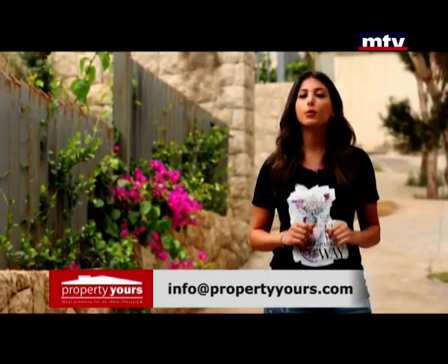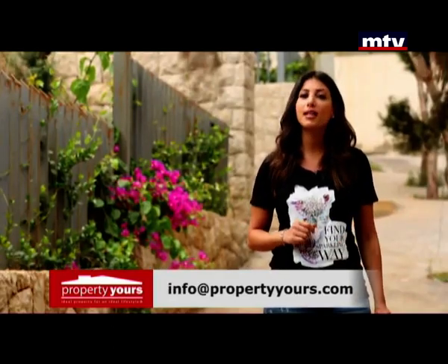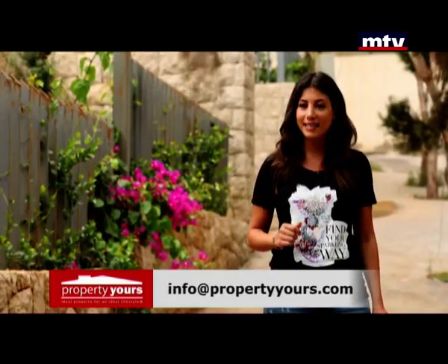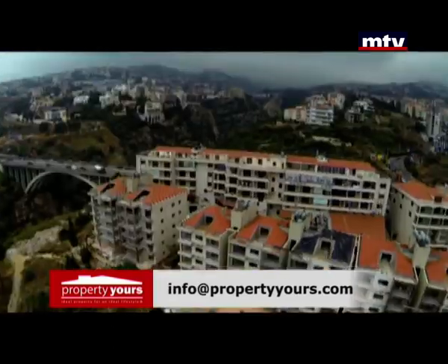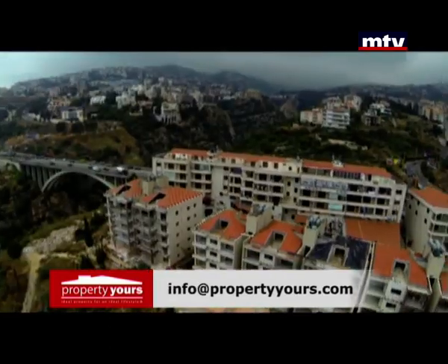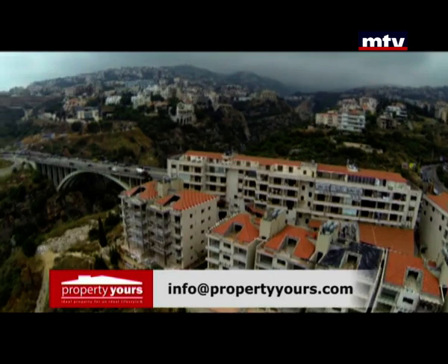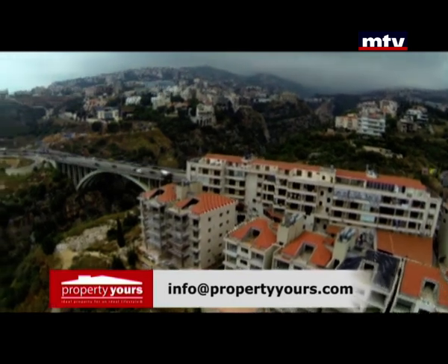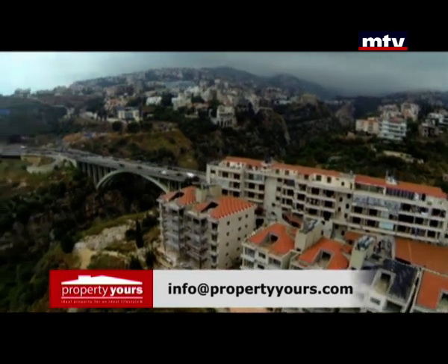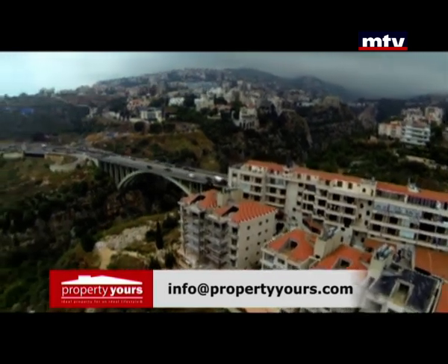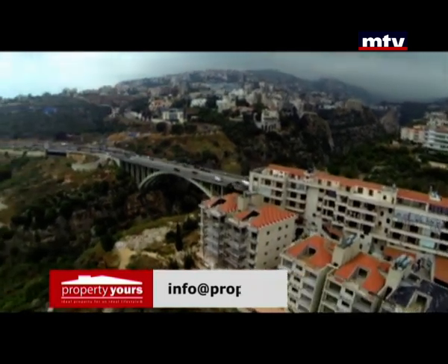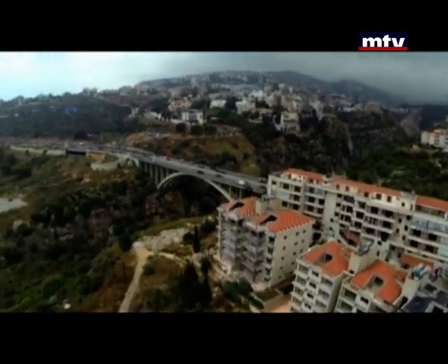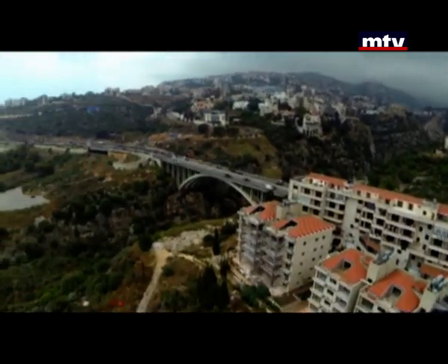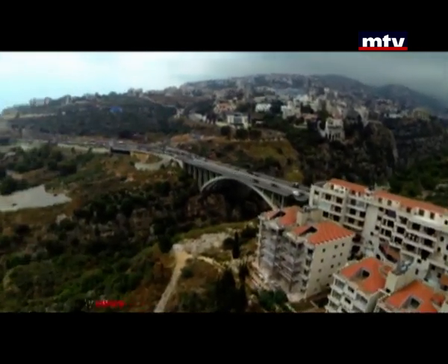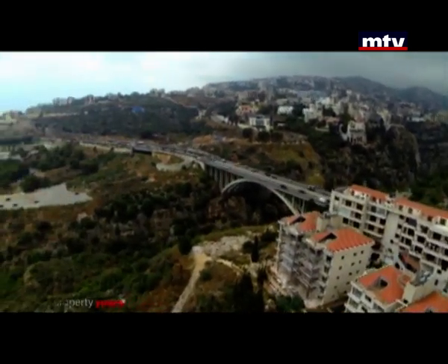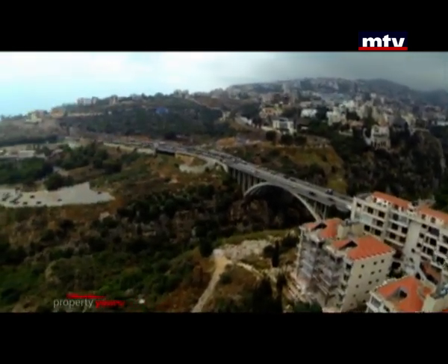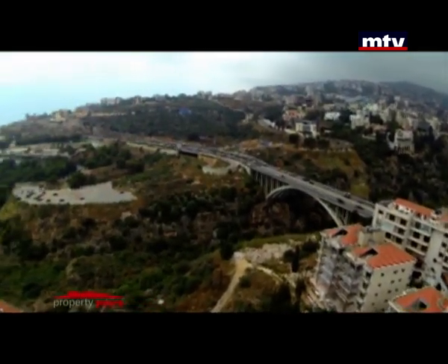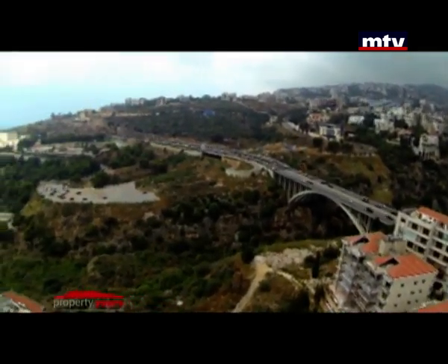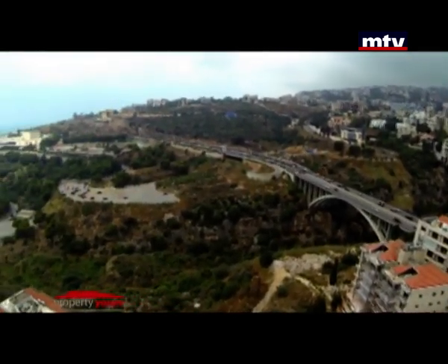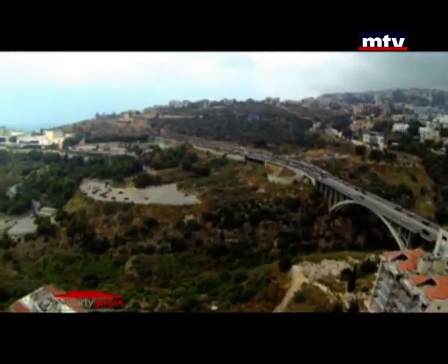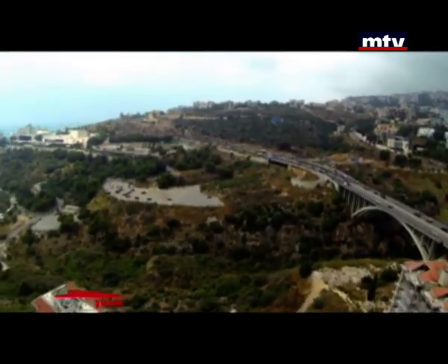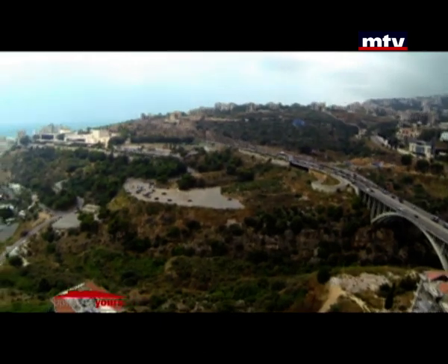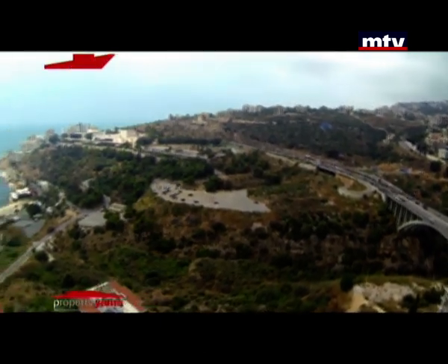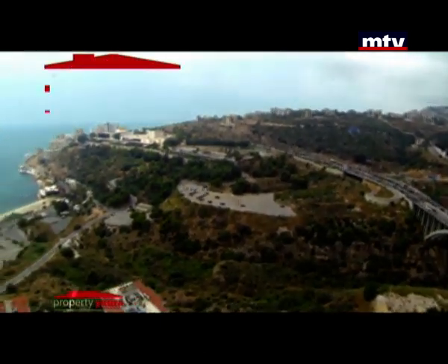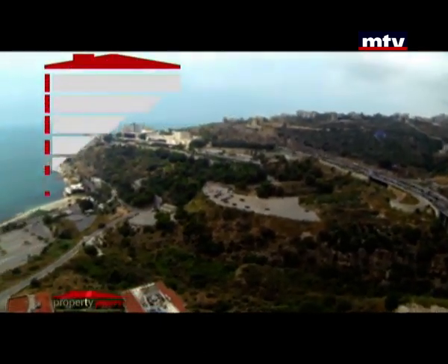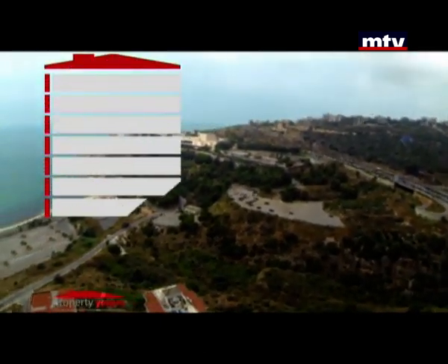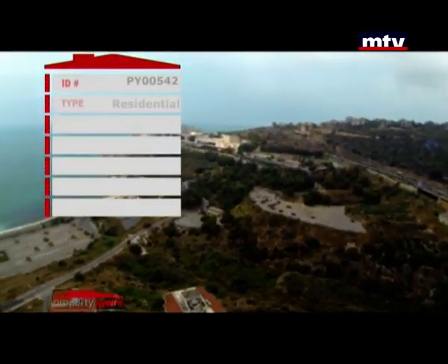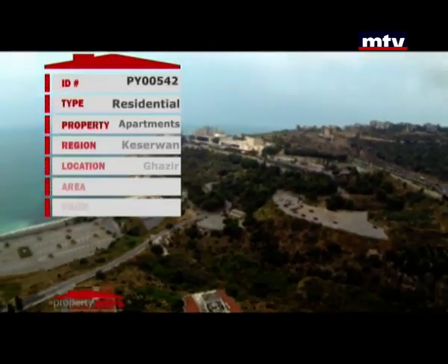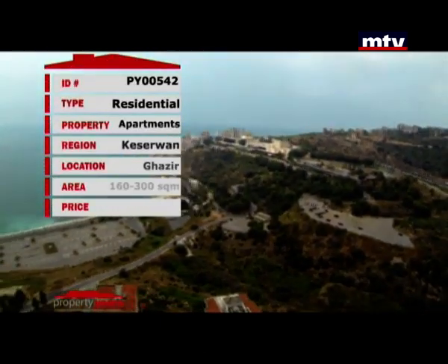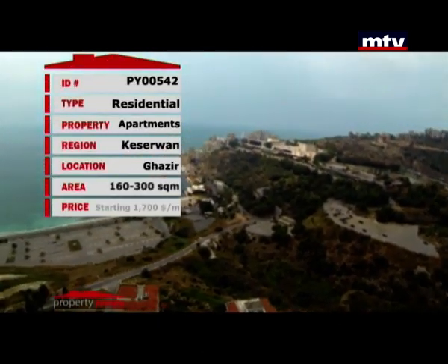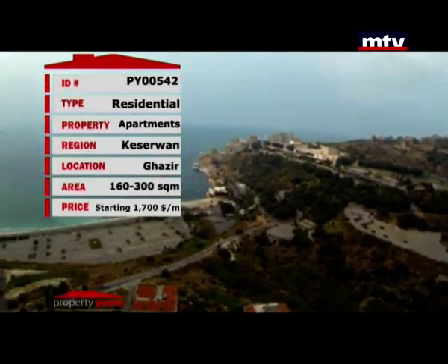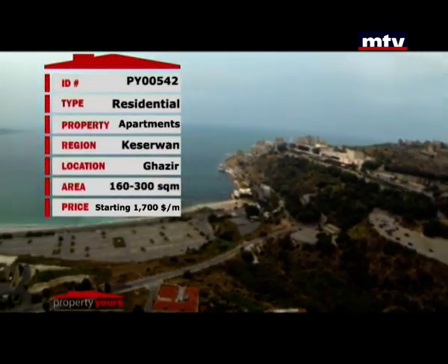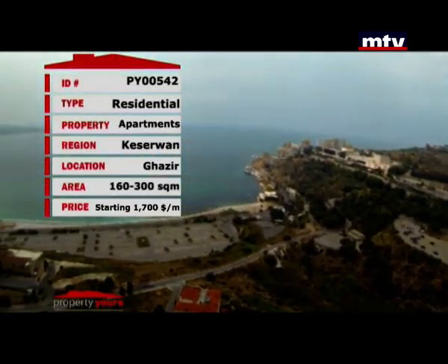Azure 30-20 is distinguished by an unobstructed view of Jounieh Bay. Apartment sizes range between 160 and 300 square meters, with a starting price of $1,700 per meter.